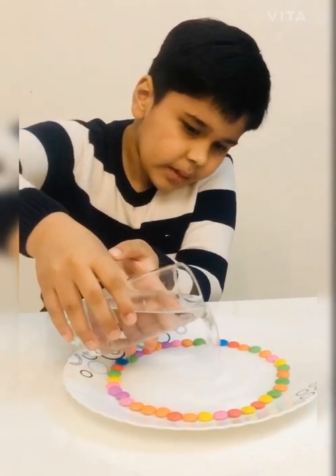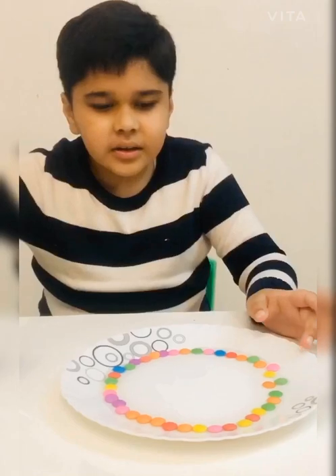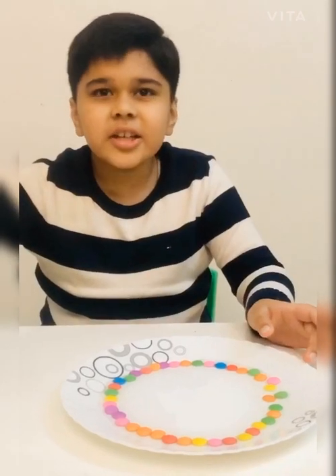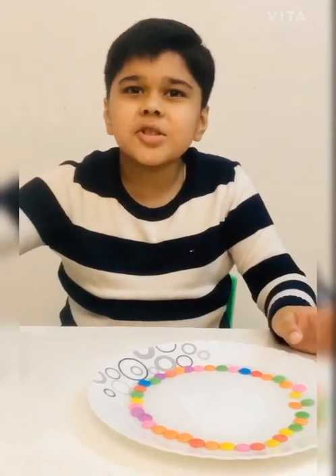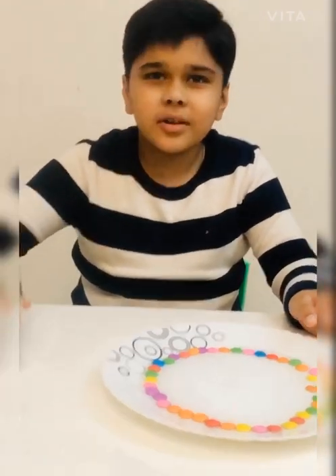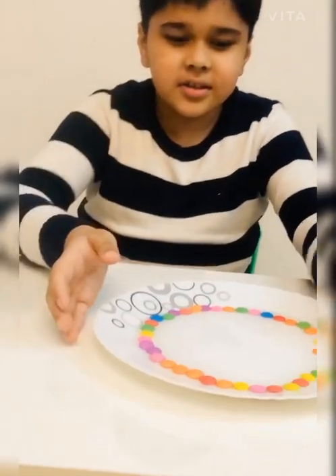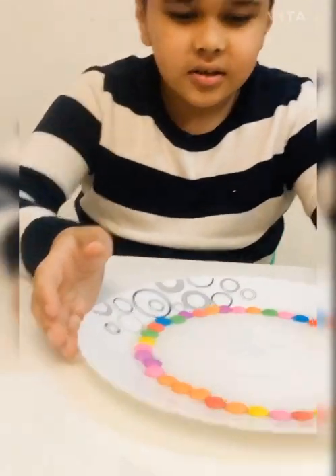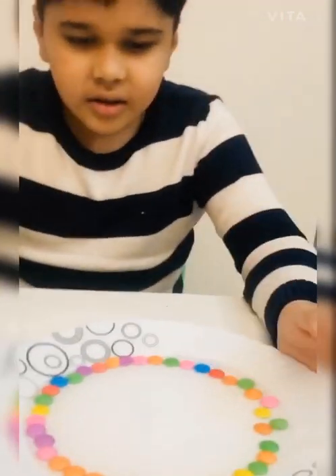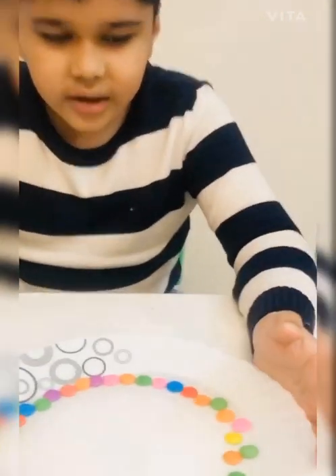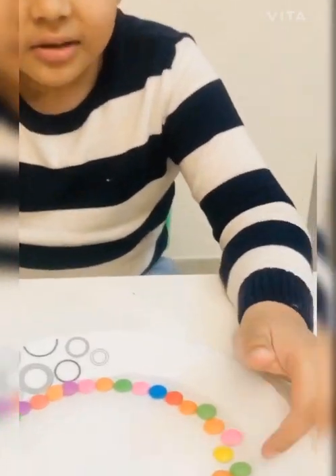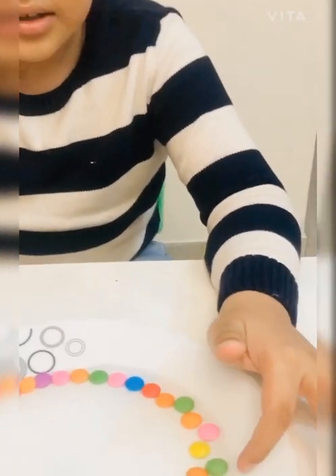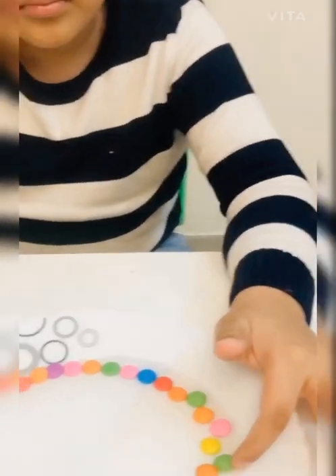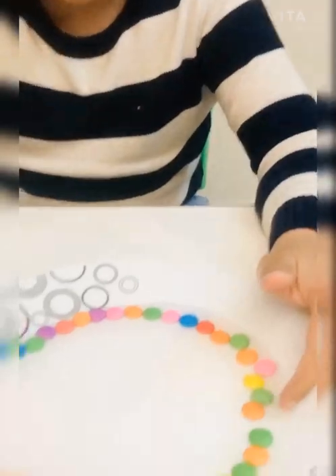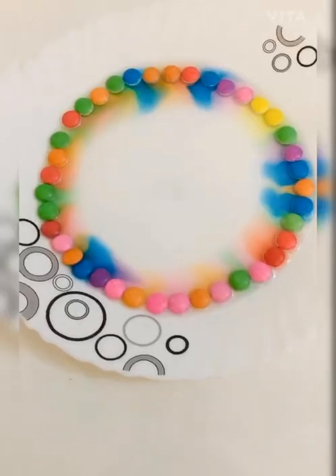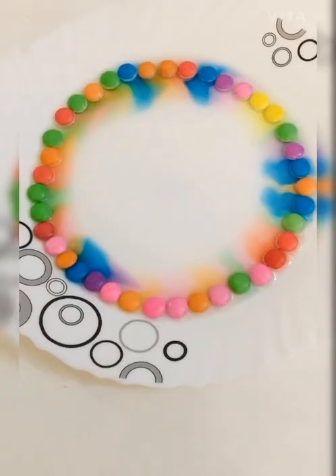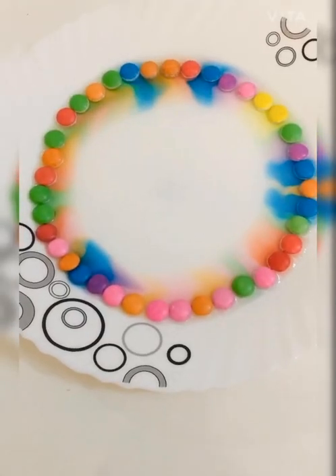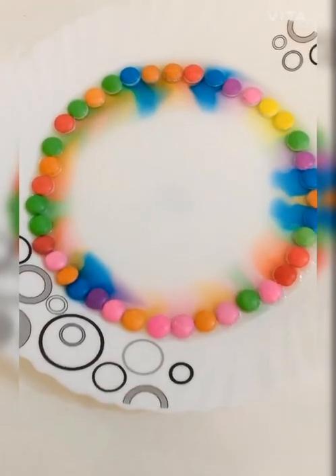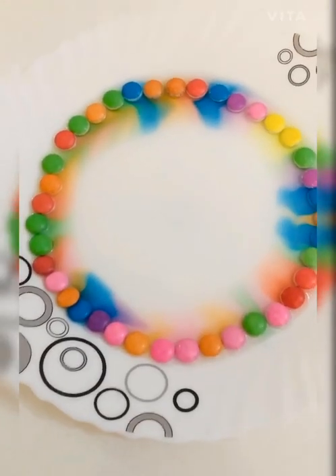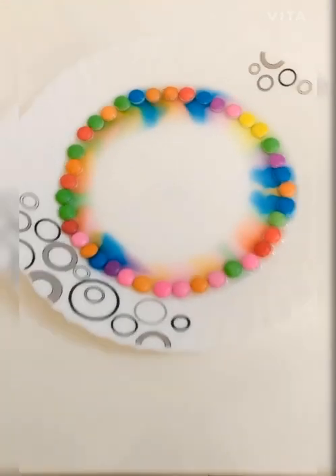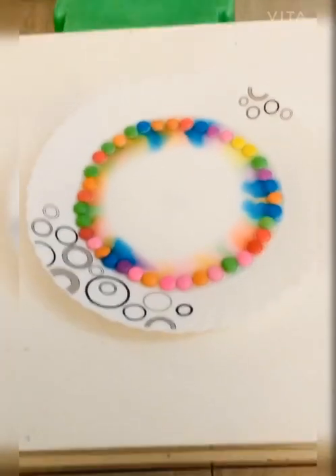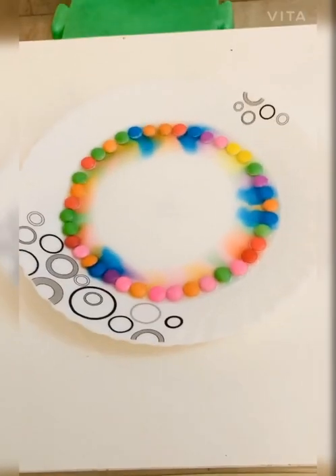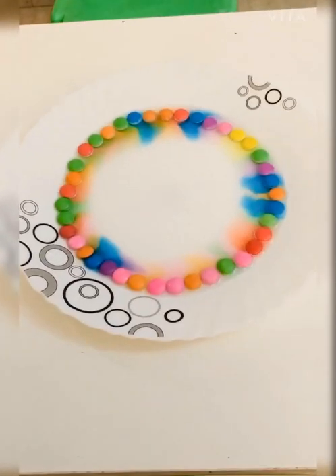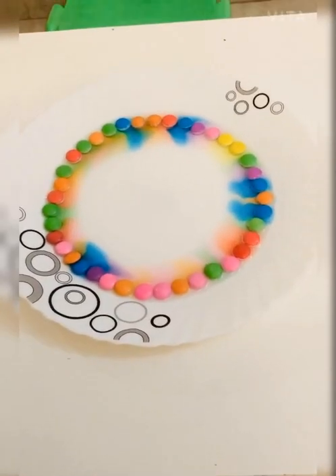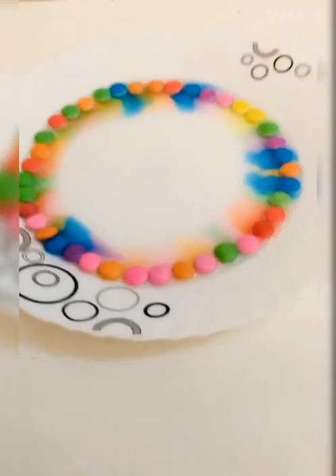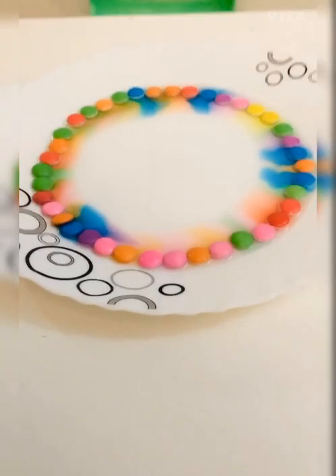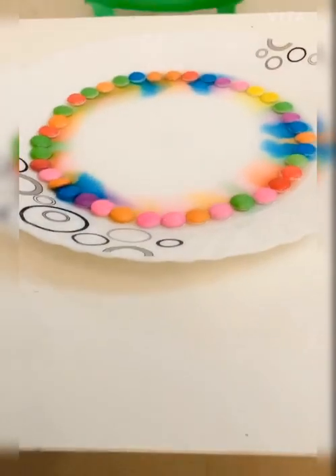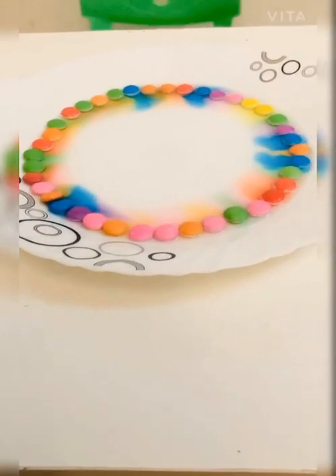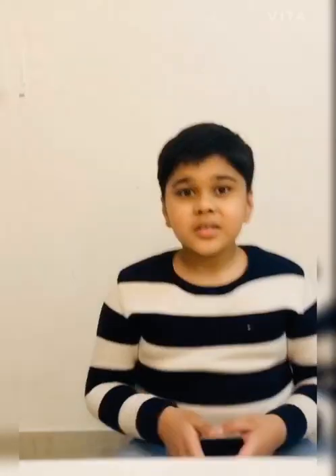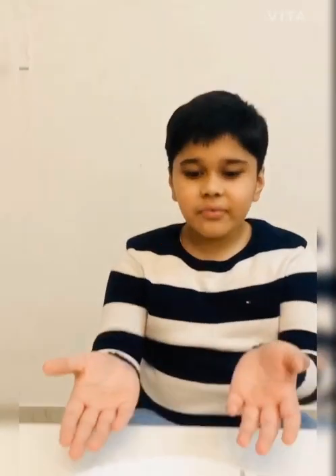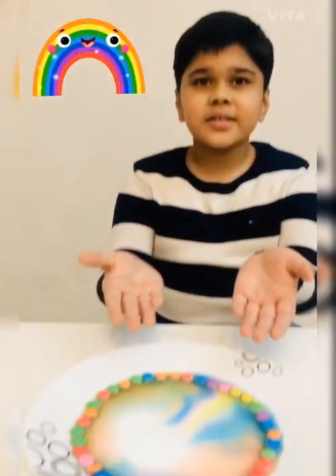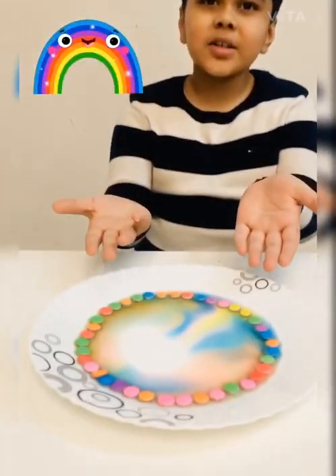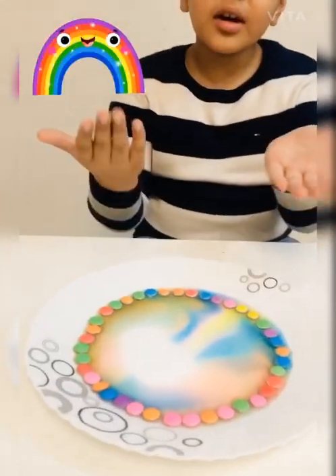Now see the magic of colors. It will take some time. See friends, the magic of colors.